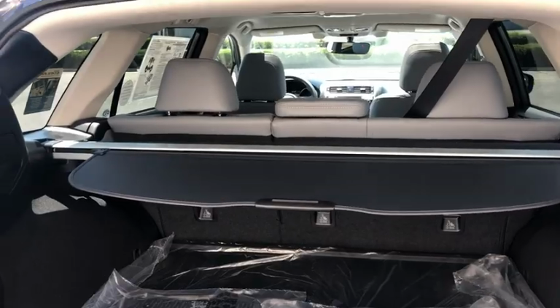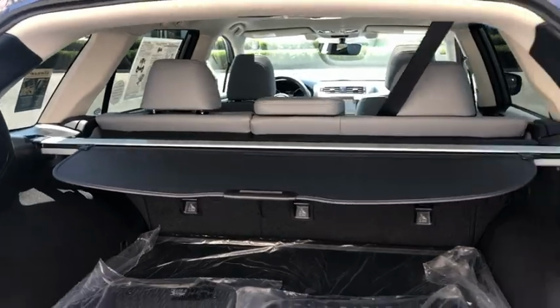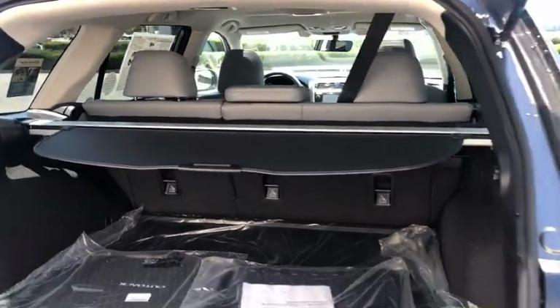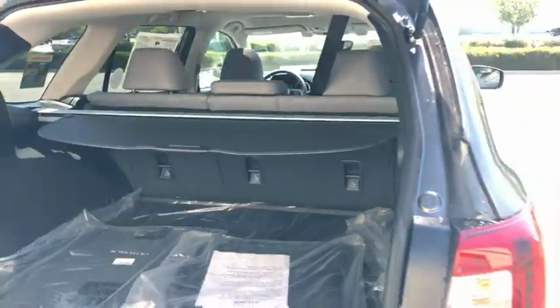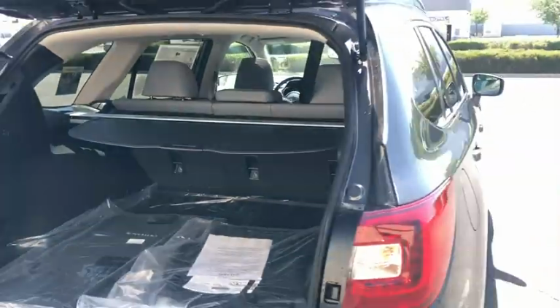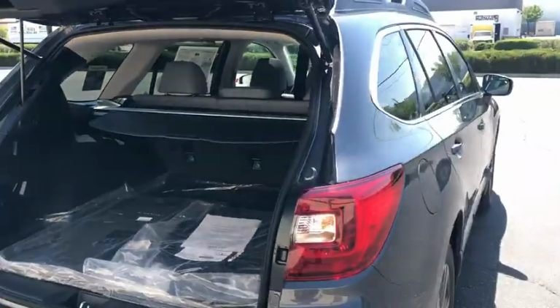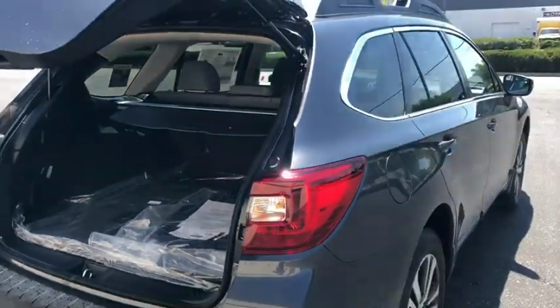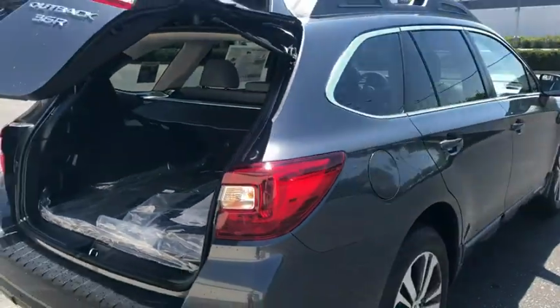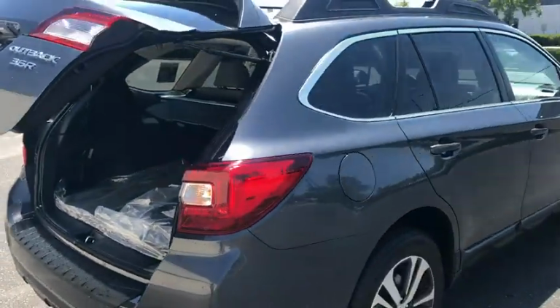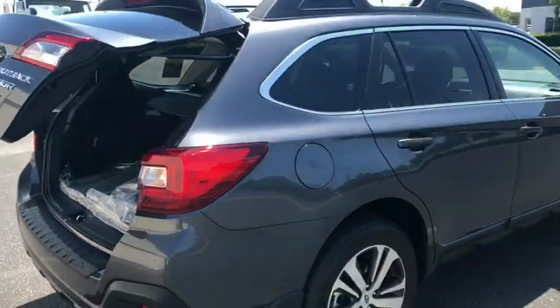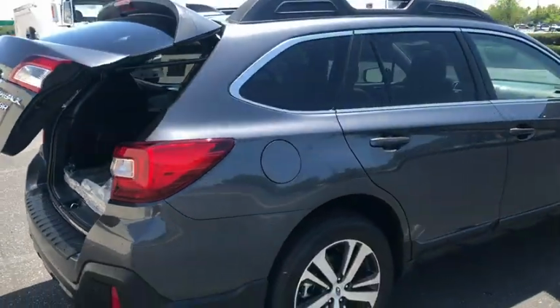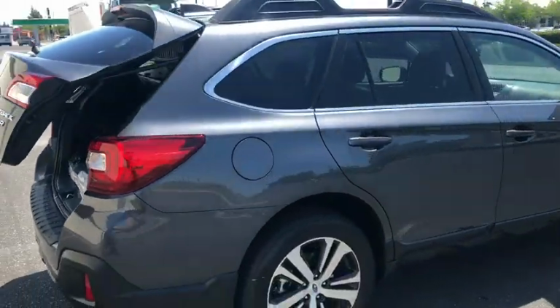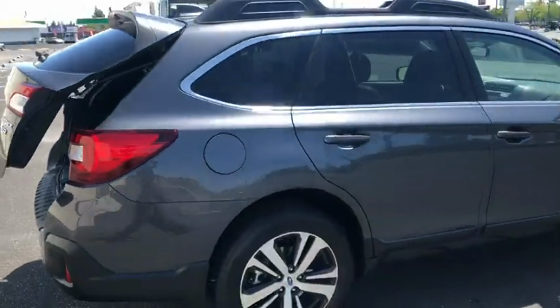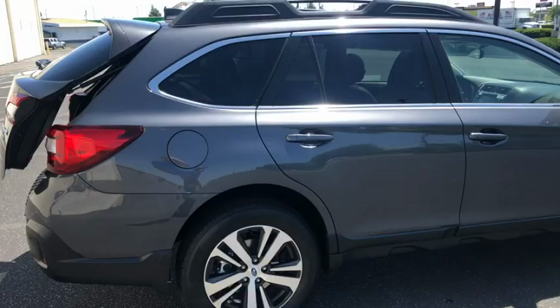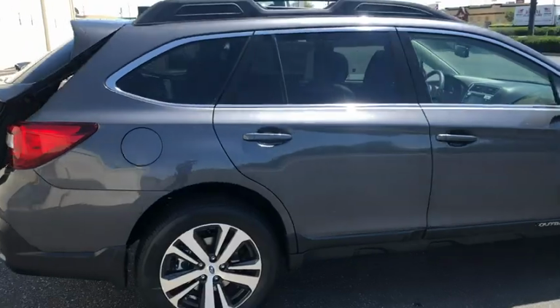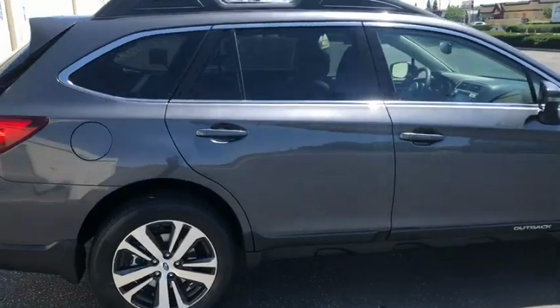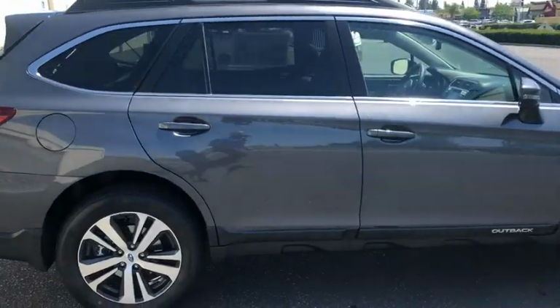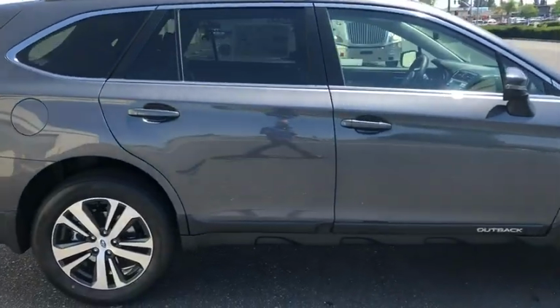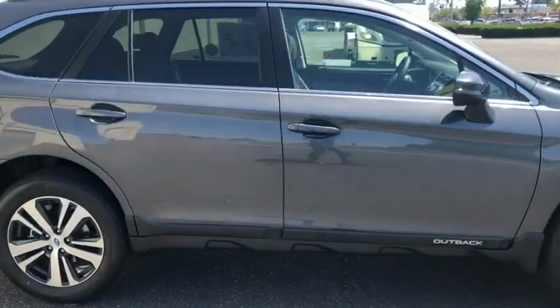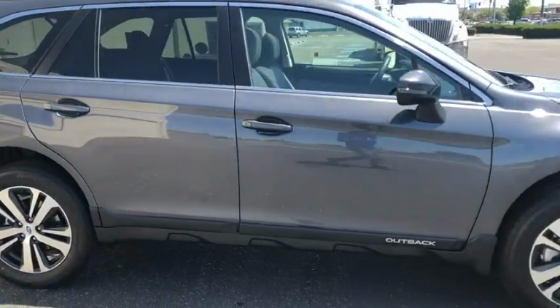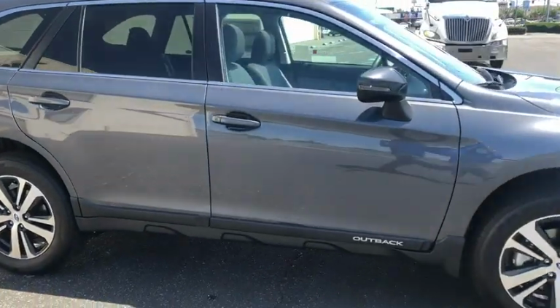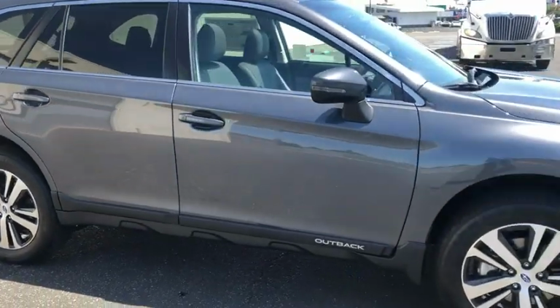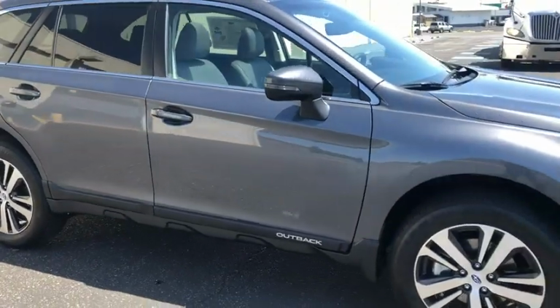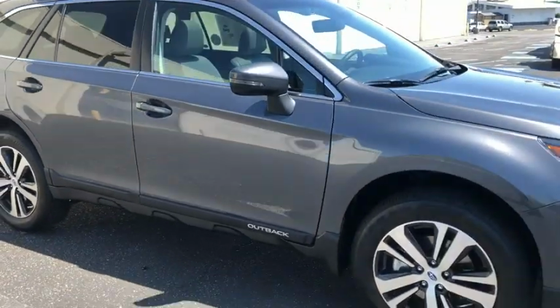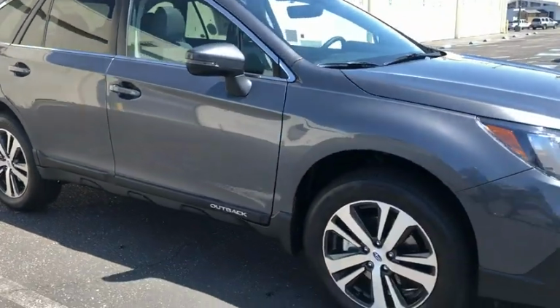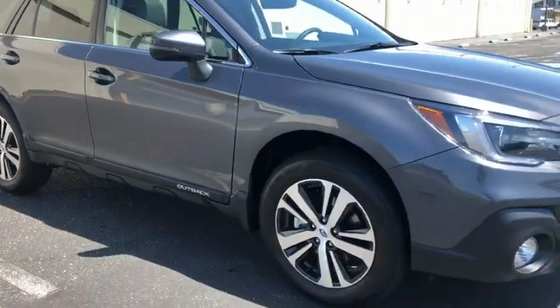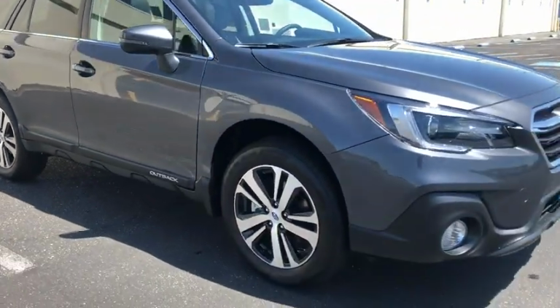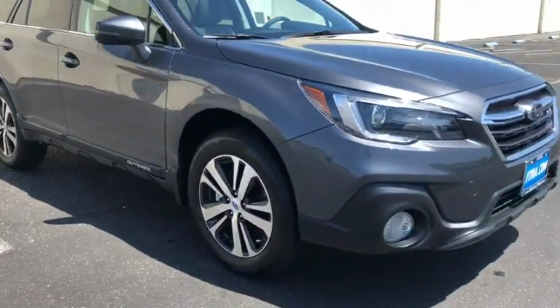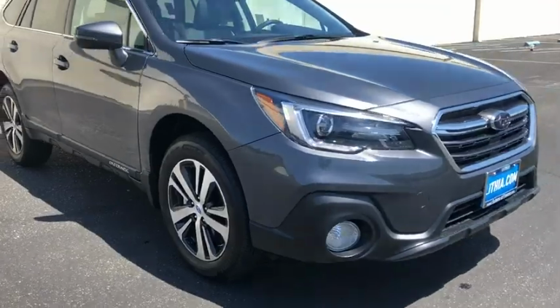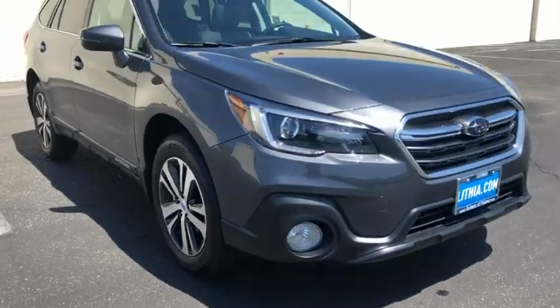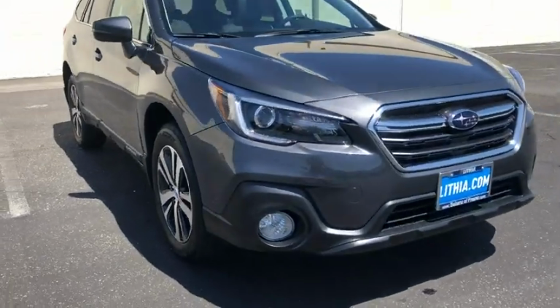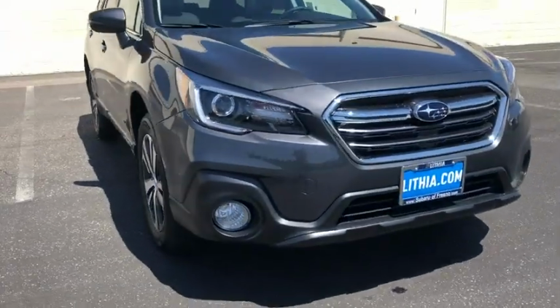ABS four-wheel, front floor mats, keyless start, aluminum wheels, four-wheel disc brakes, AM/FM stereo radio, universal garage door opener, rear defrost, premium sound system.